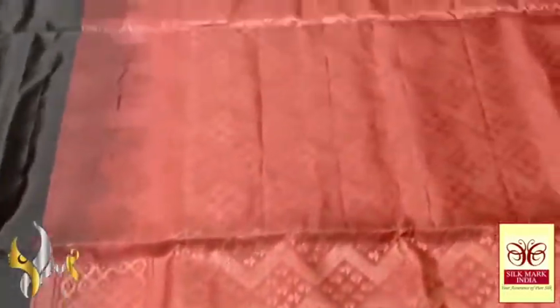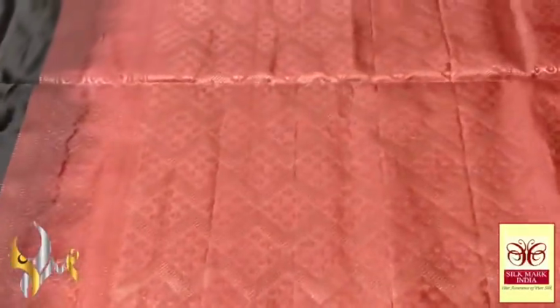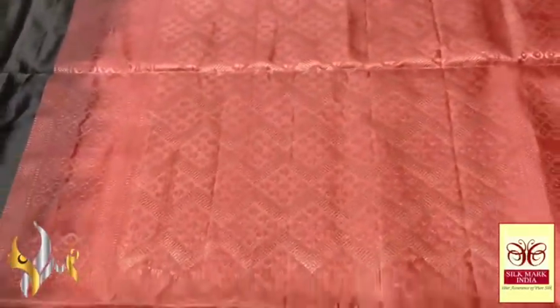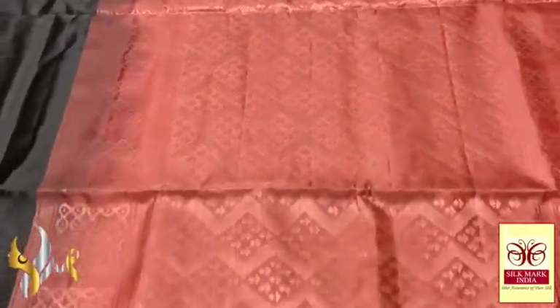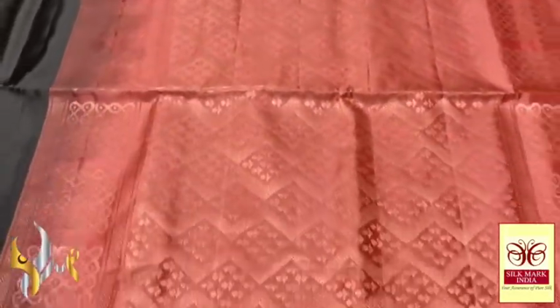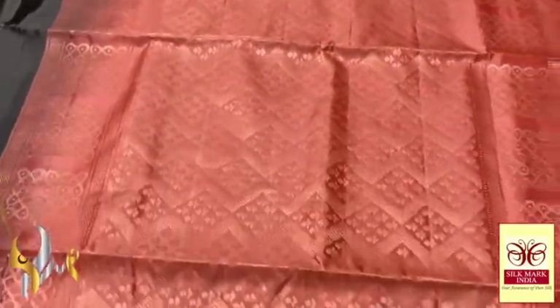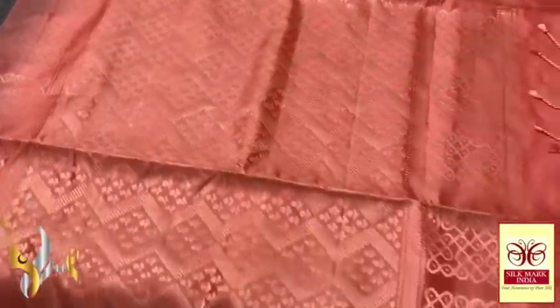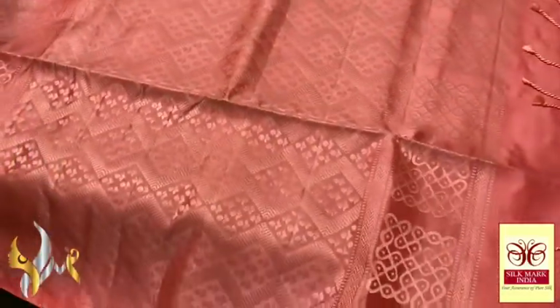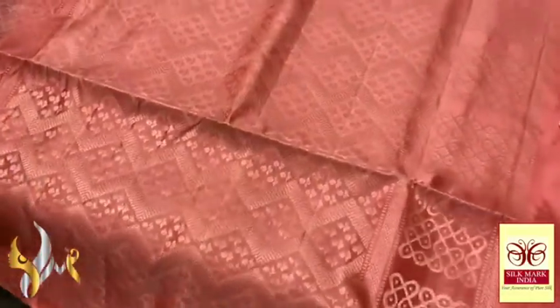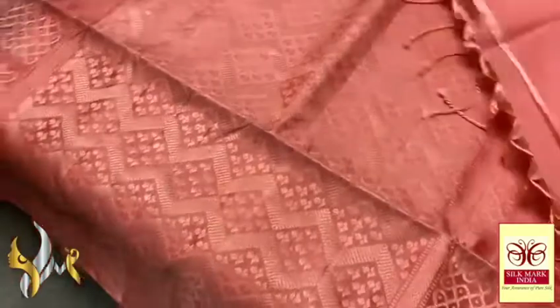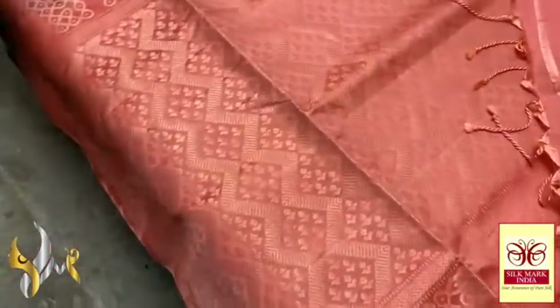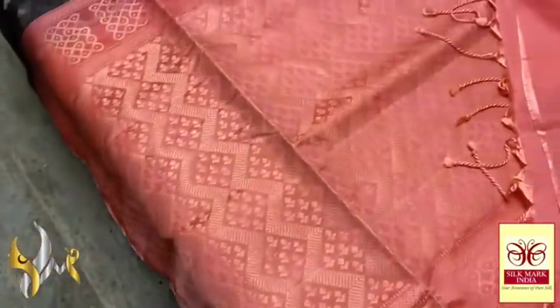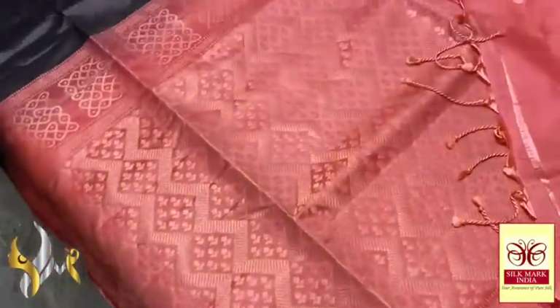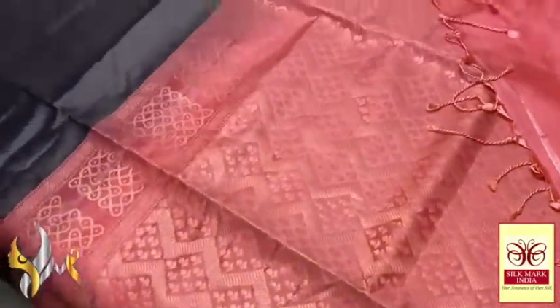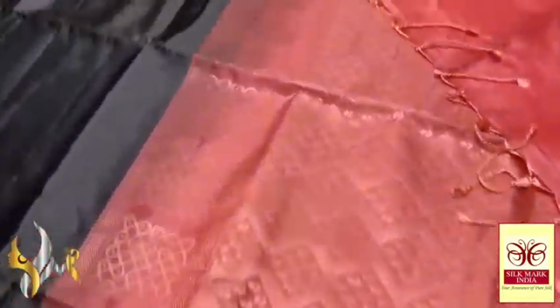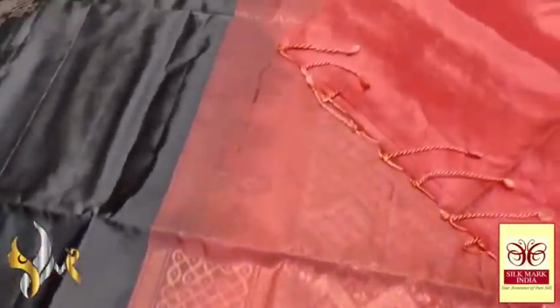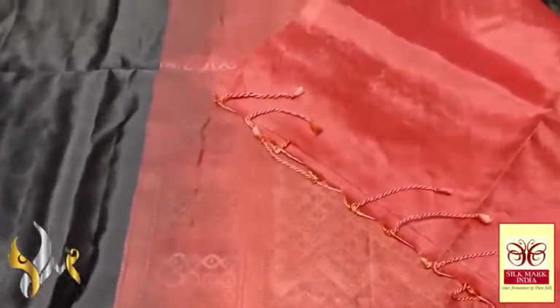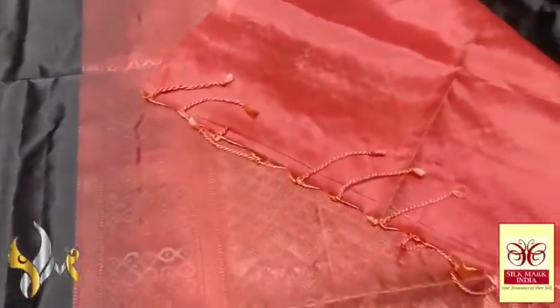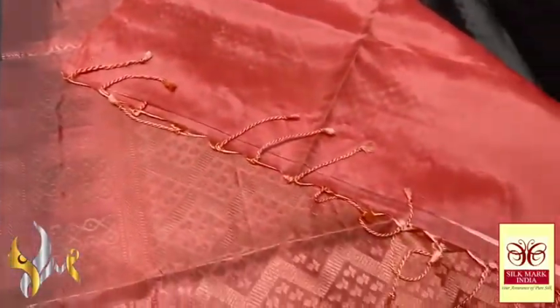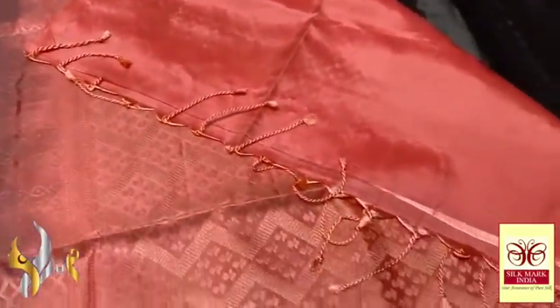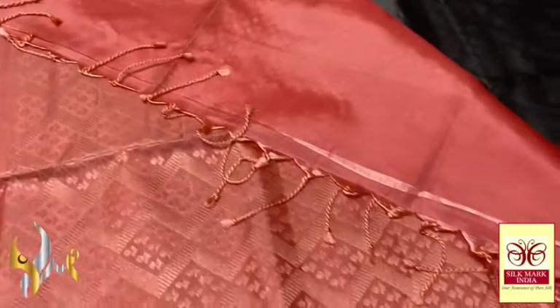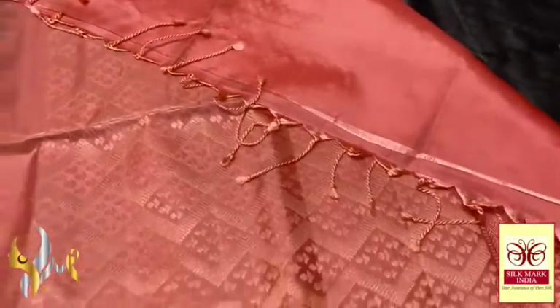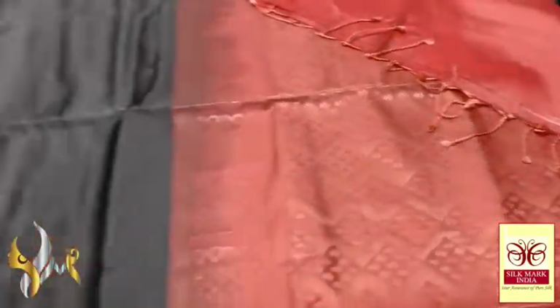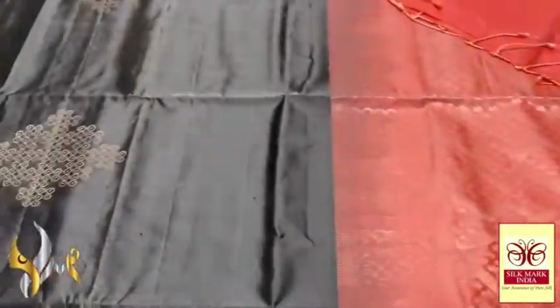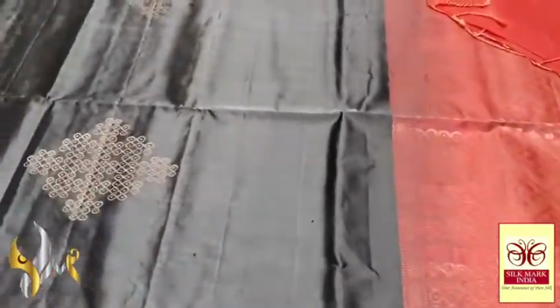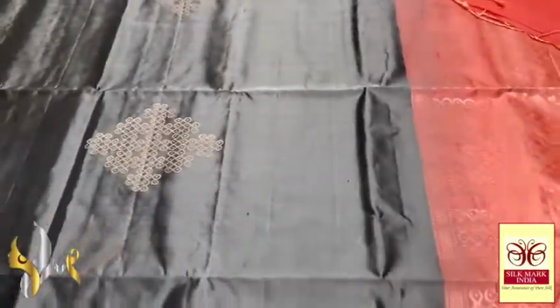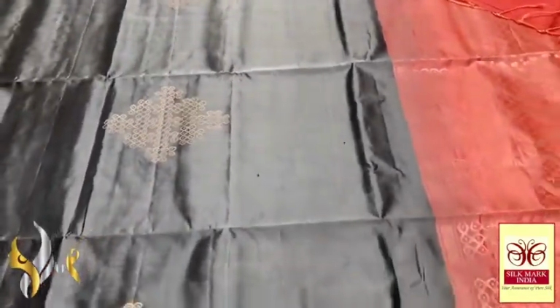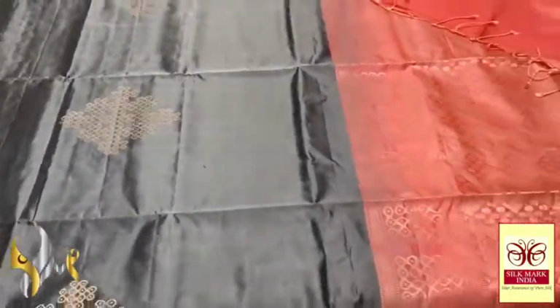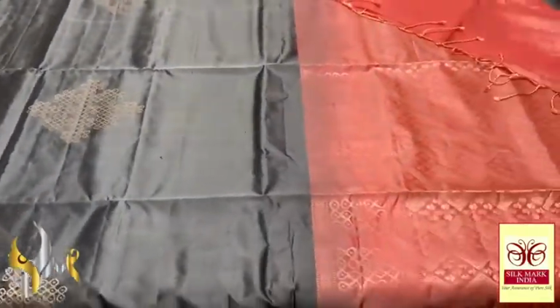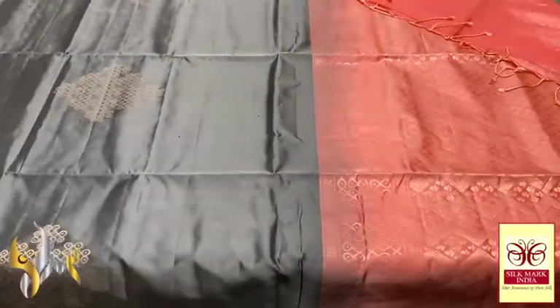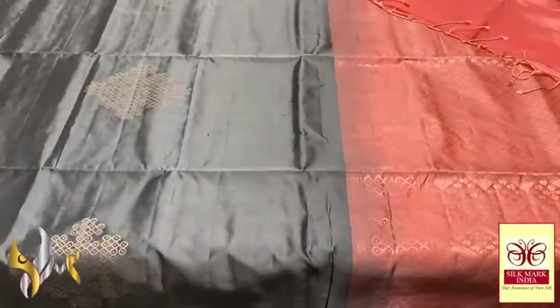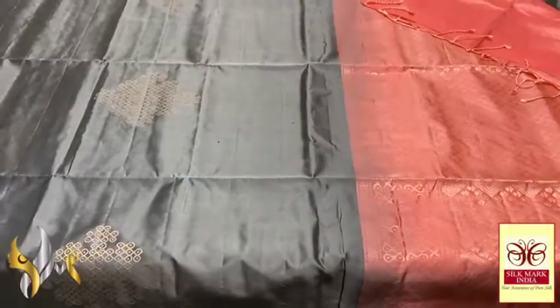With a different colour combination — peach colour pallu with Rangoli and zig zag pattern done horizontally. We have plain blouse piece in same colour. The pallu tassels are already made. The combination is very different — dark versus light — and it comes with authentic silk.